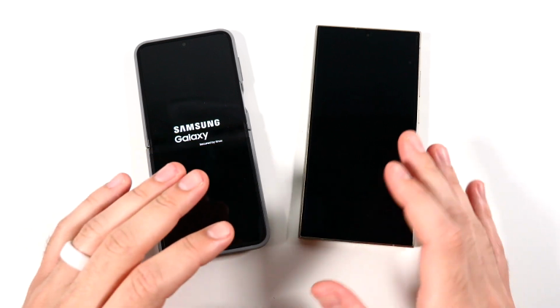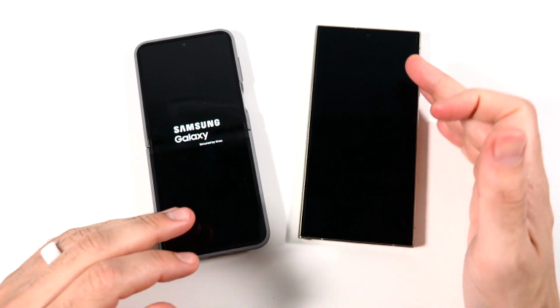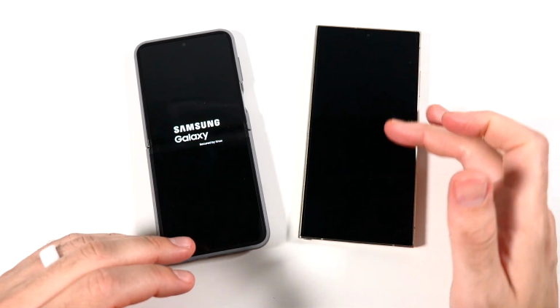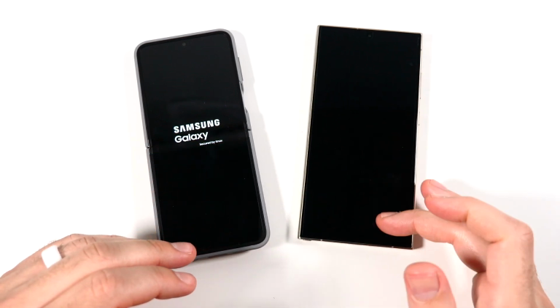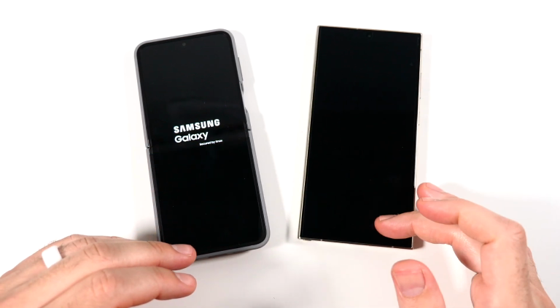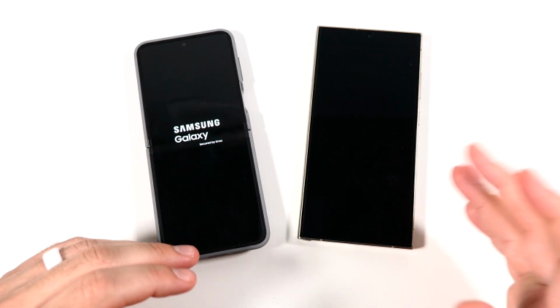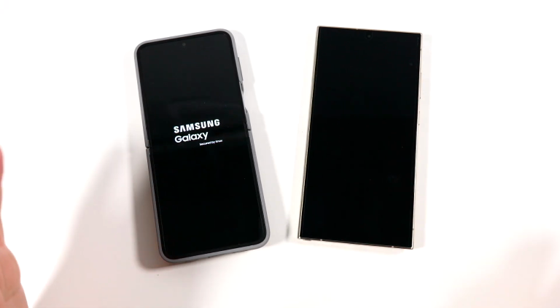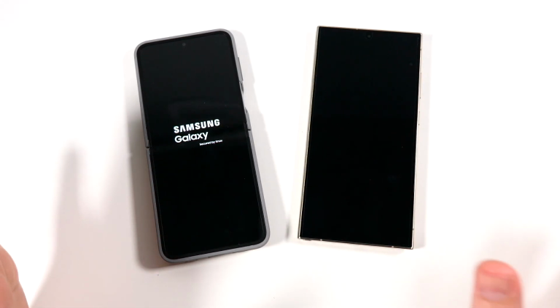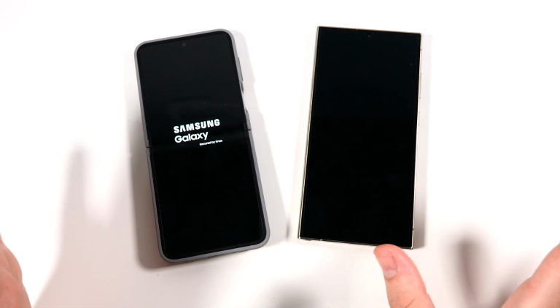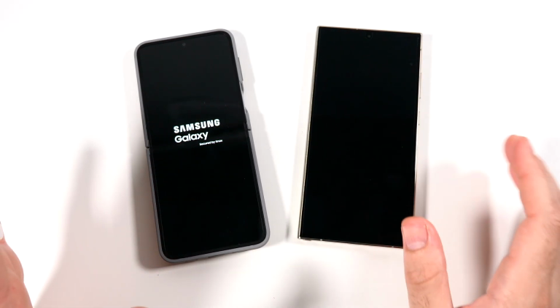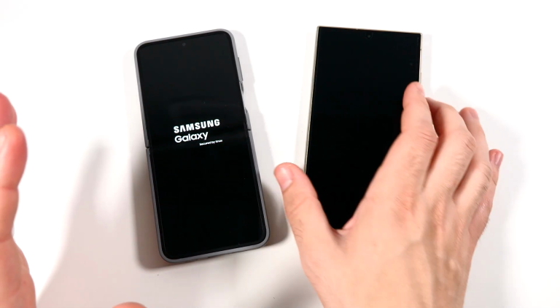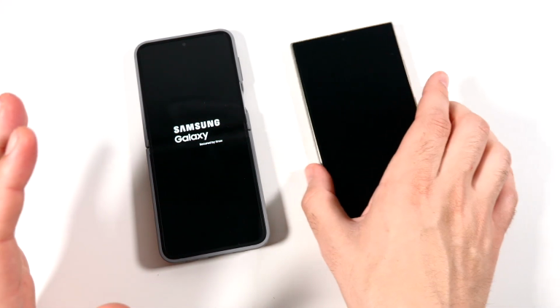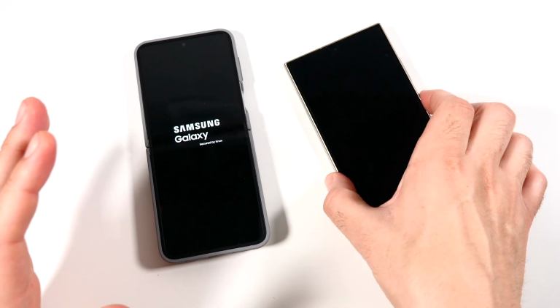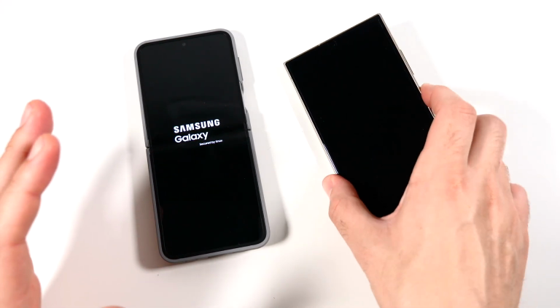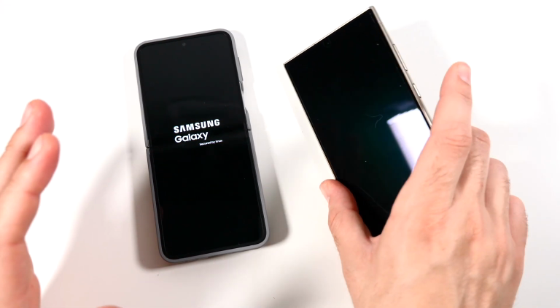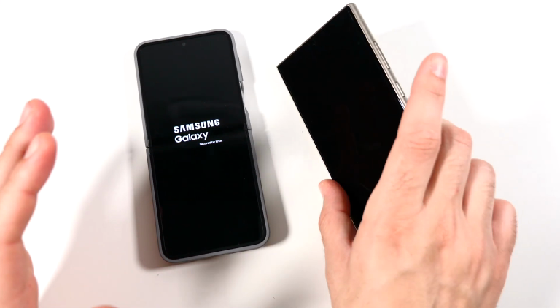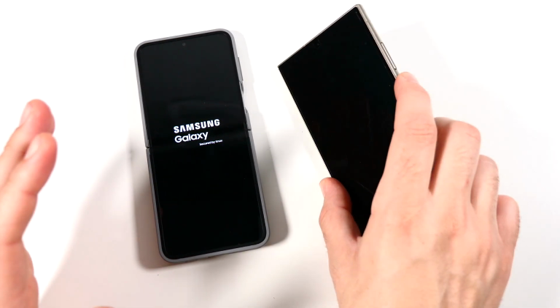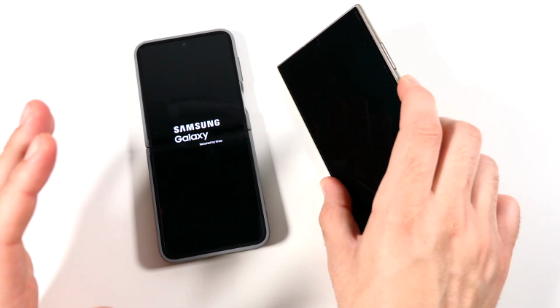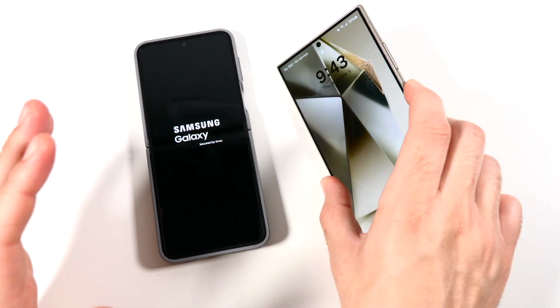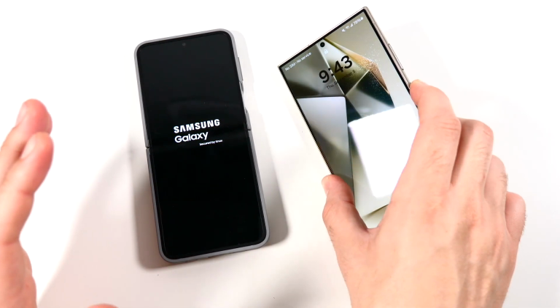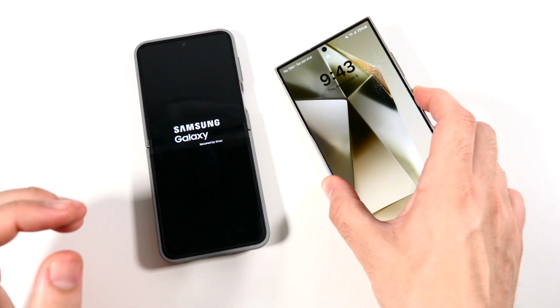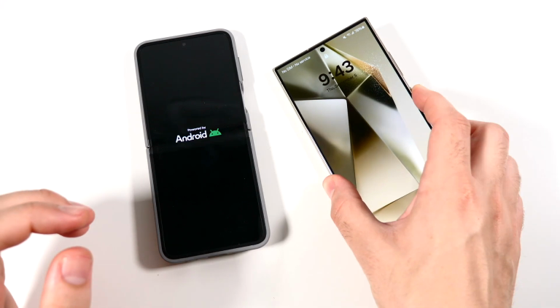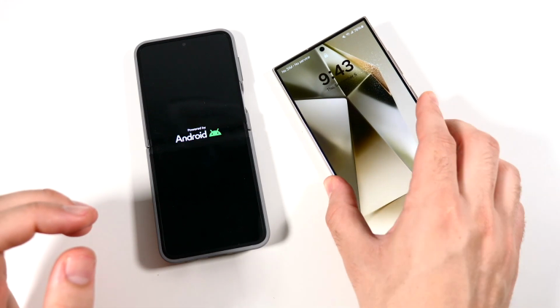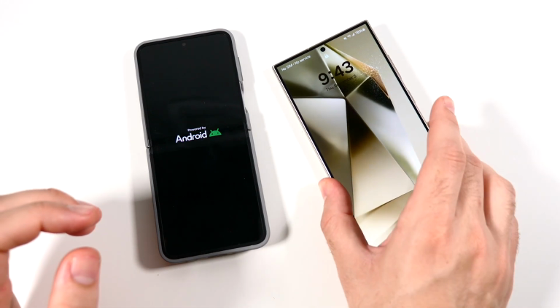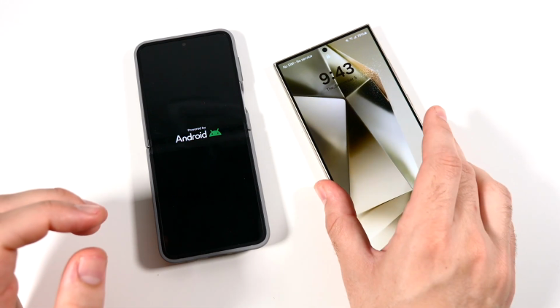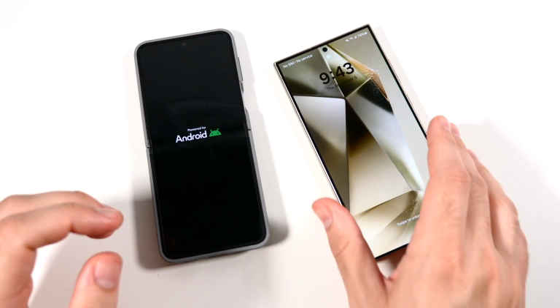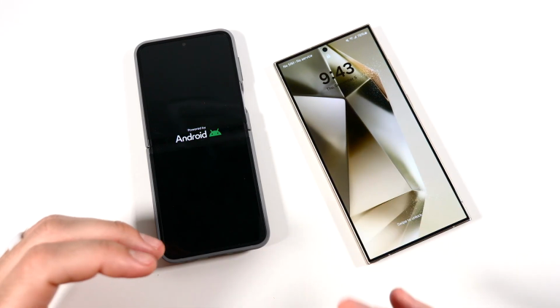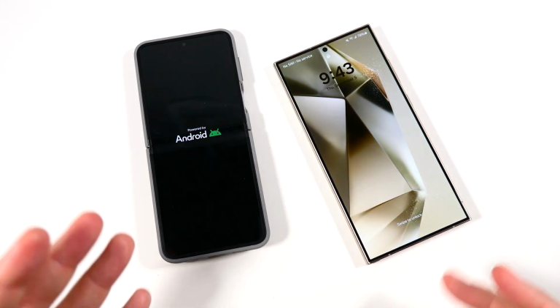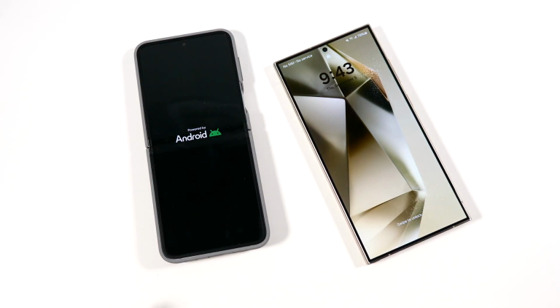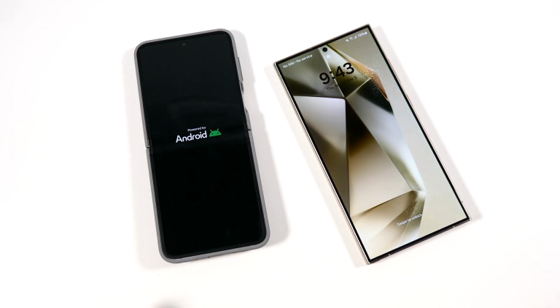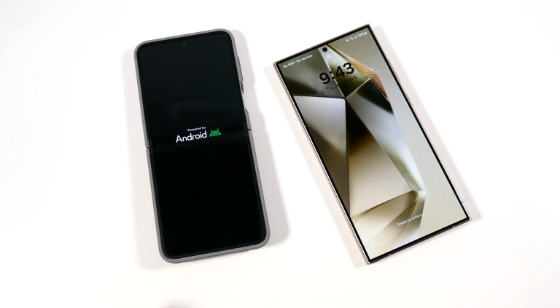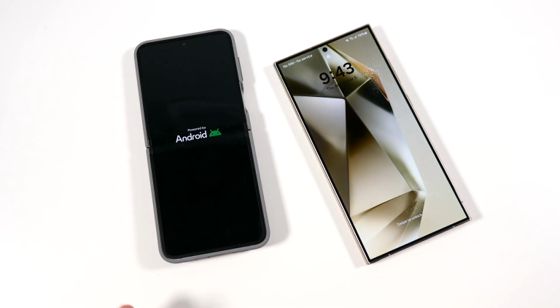If it goes fully black, you might've just powered down. Wait till it goes fully black, hold the power button one more time, and you should be able to power back in.